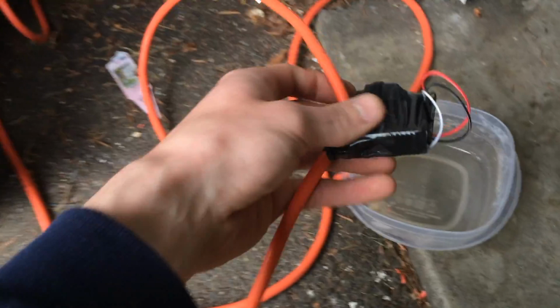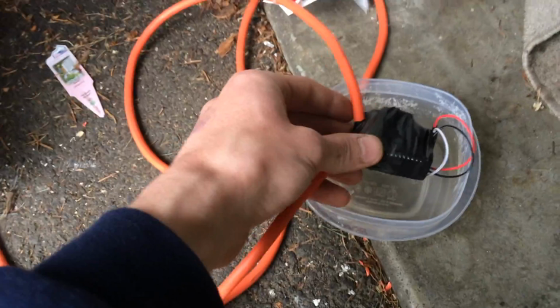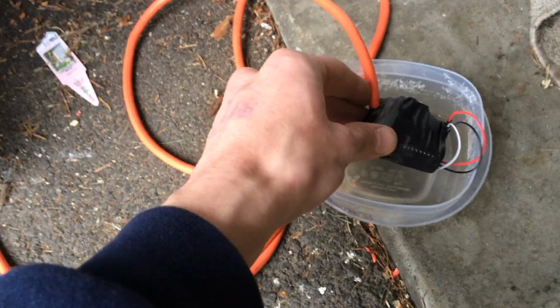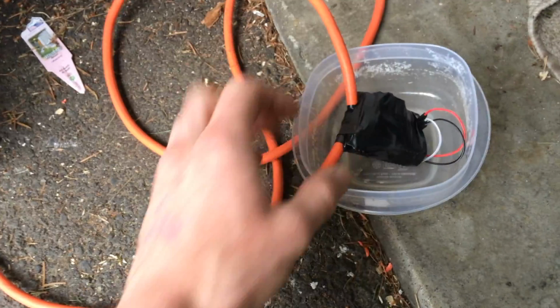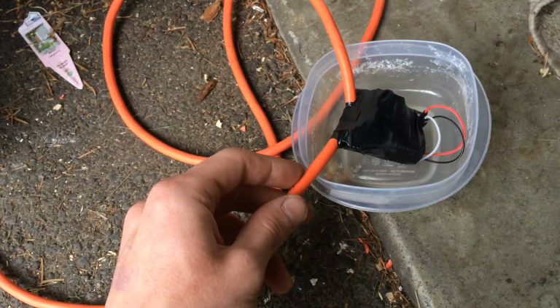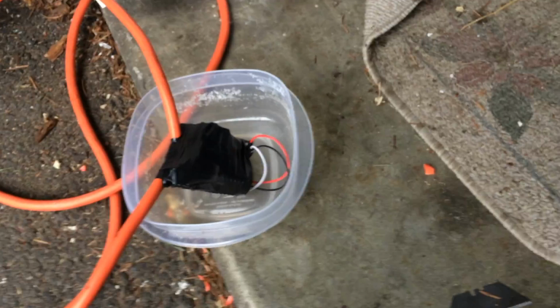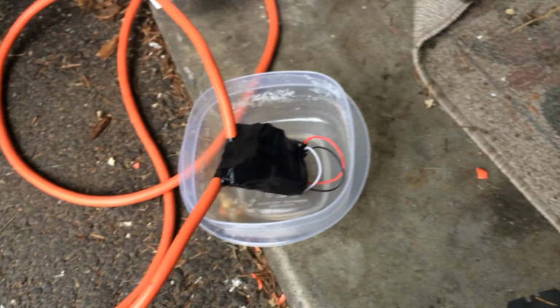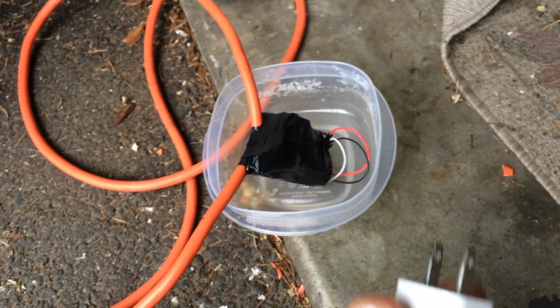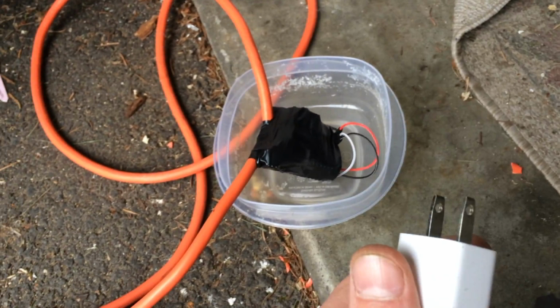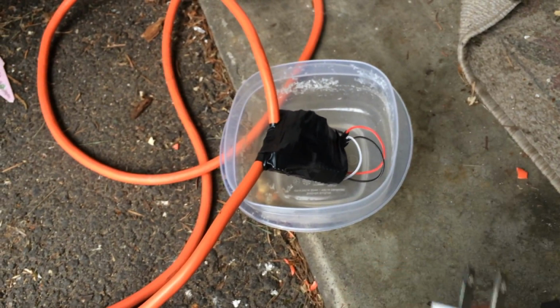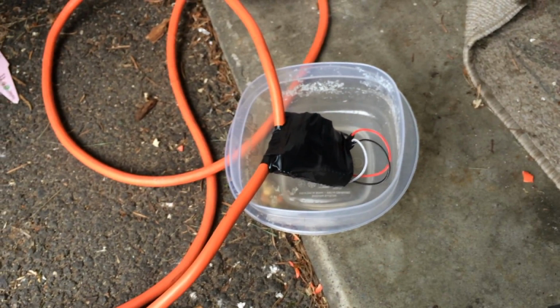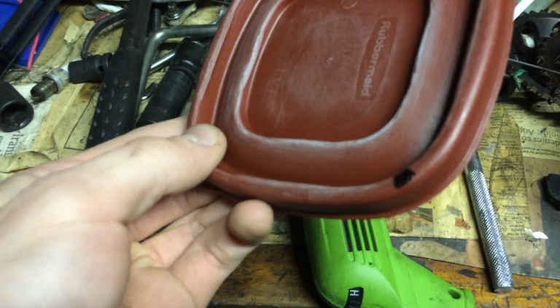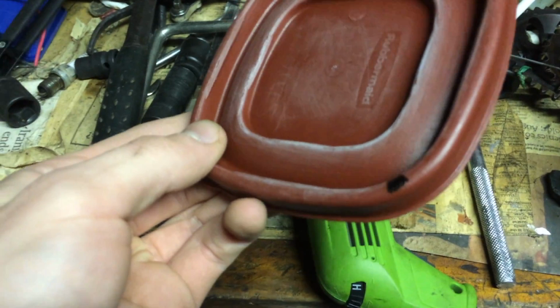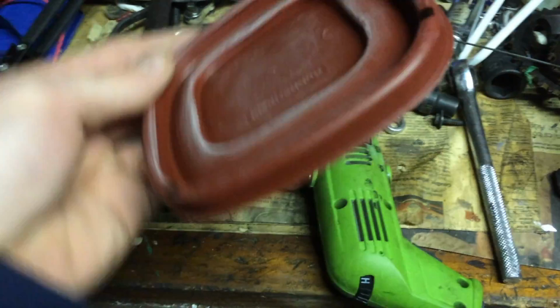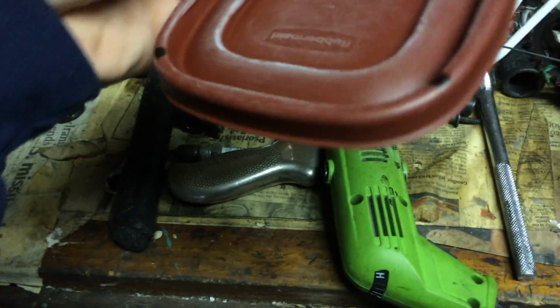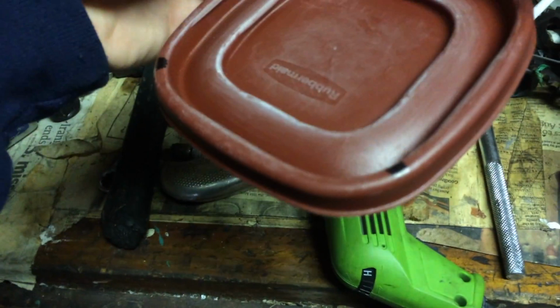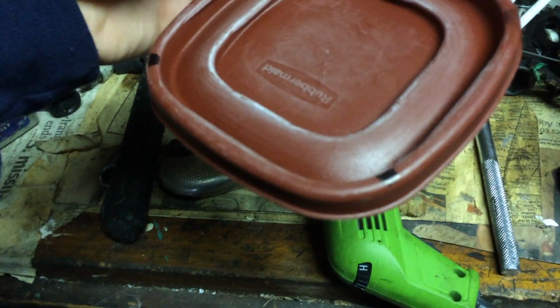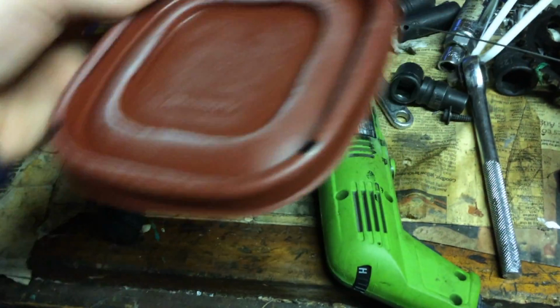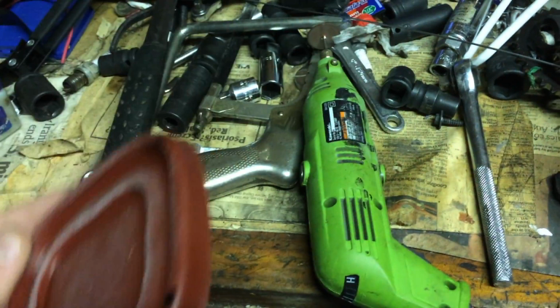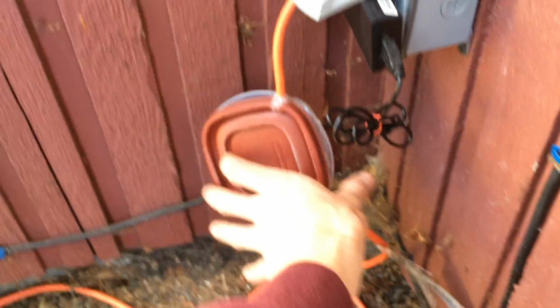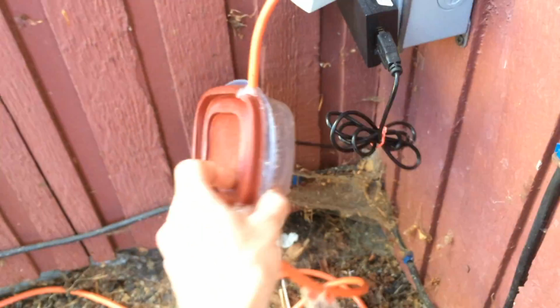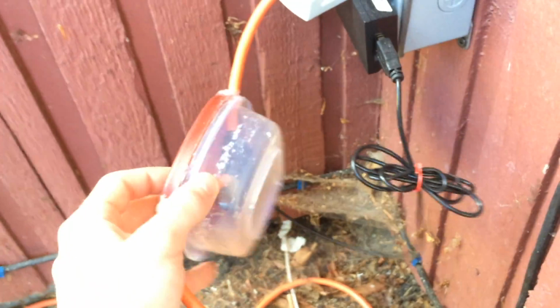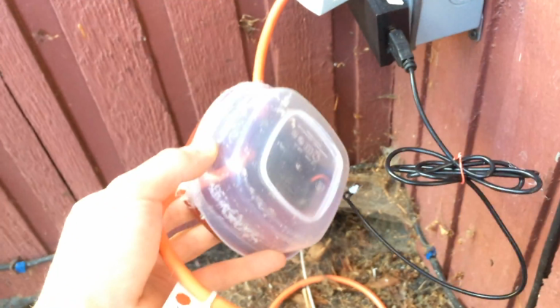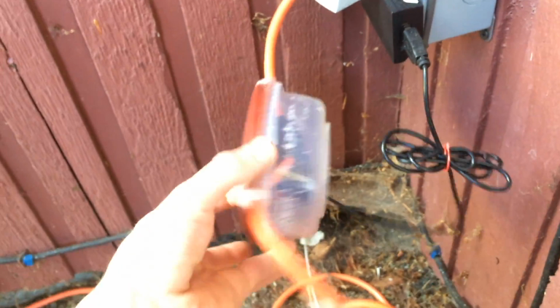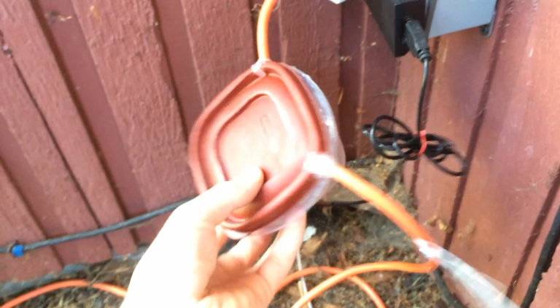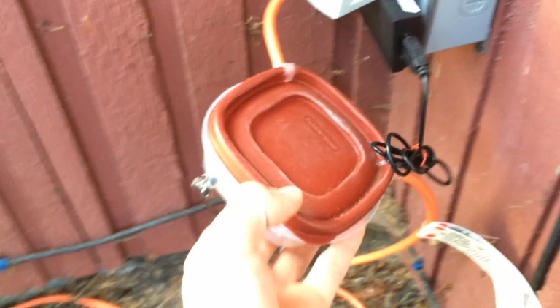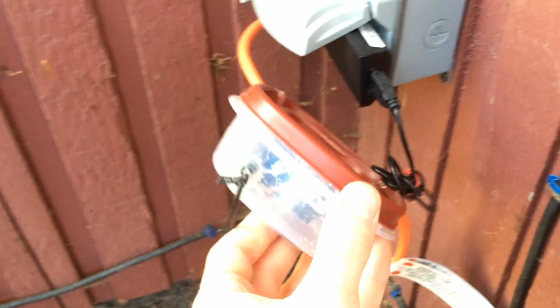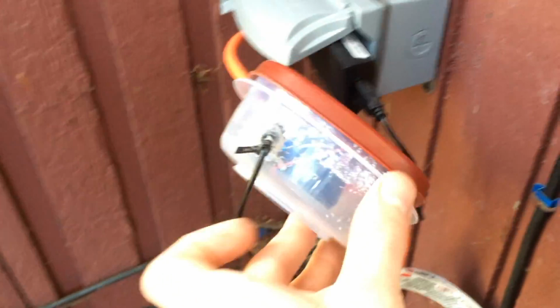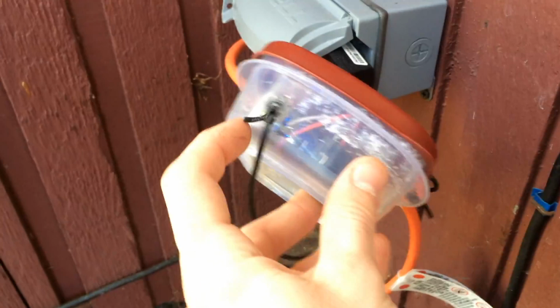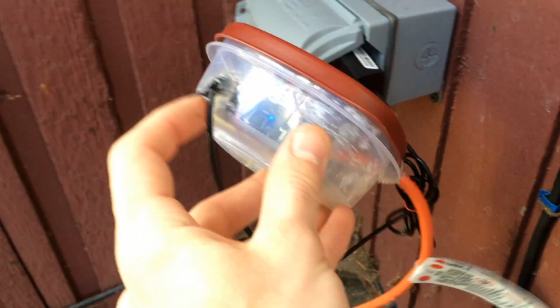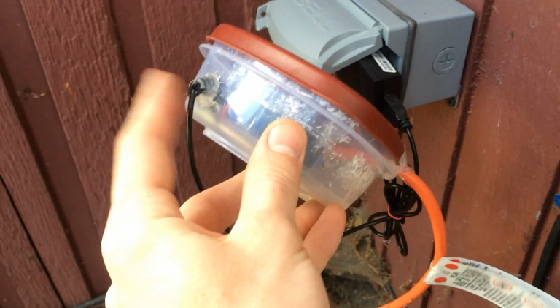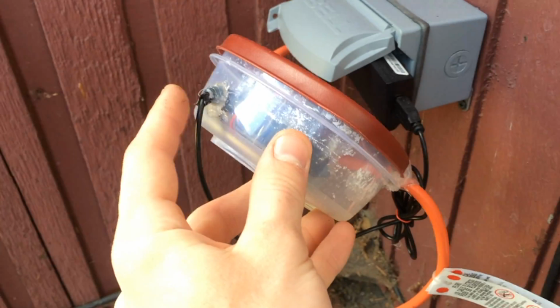Since this is going to be outside I decided to put the relay into an old food container to keep it protected from water. I just trimmed the lid to fit the wires and sealed all of the openings.